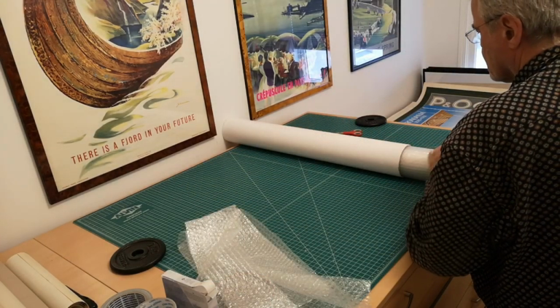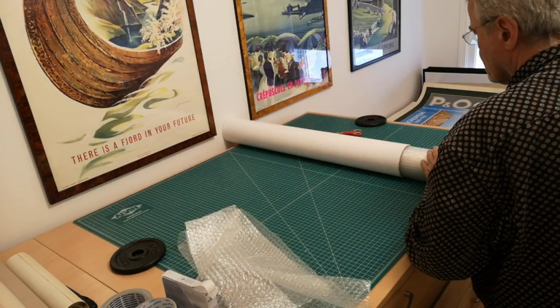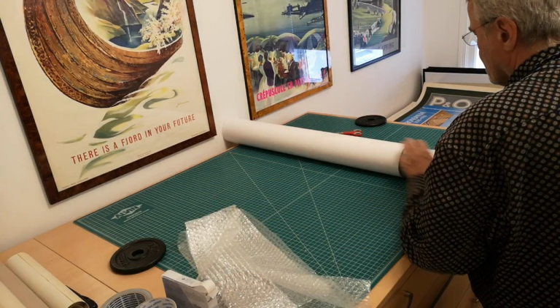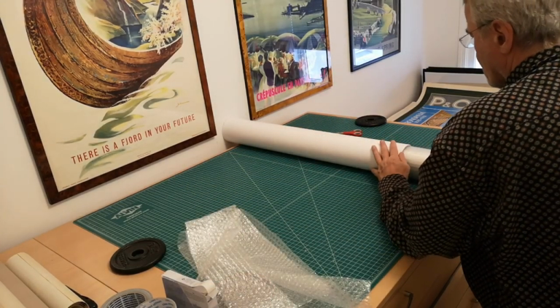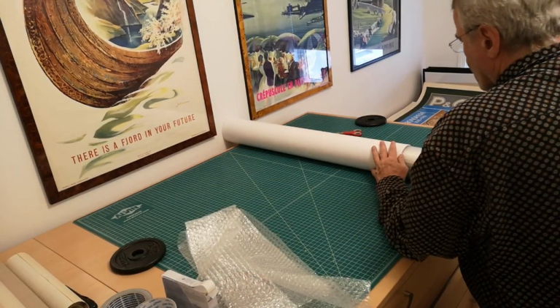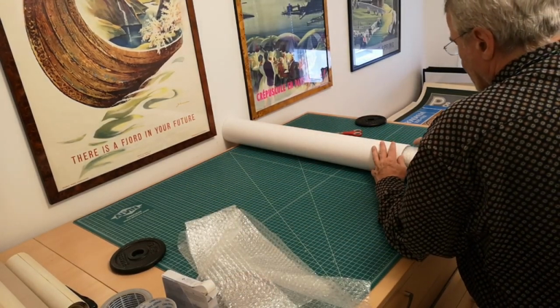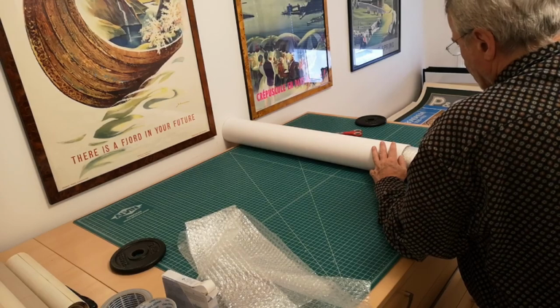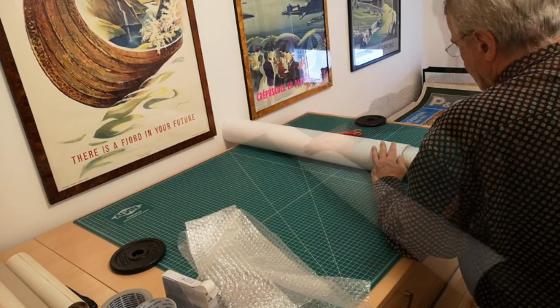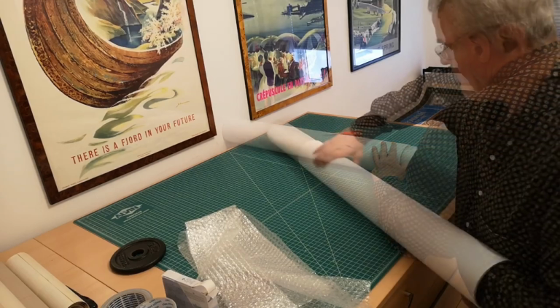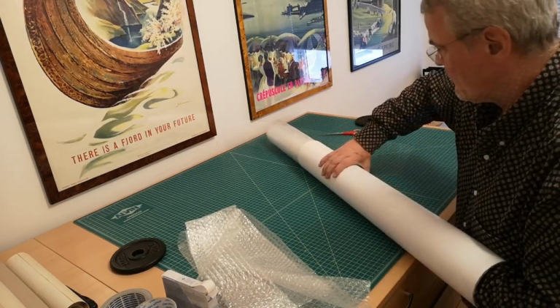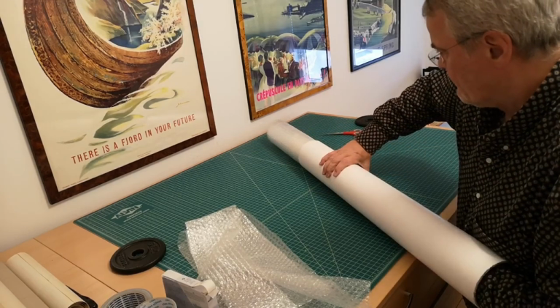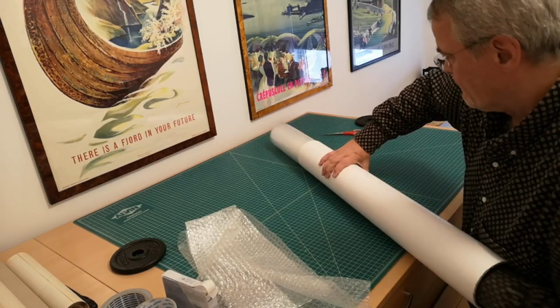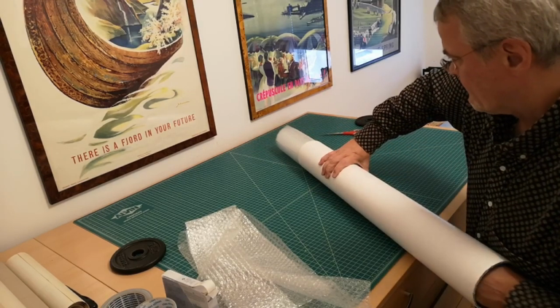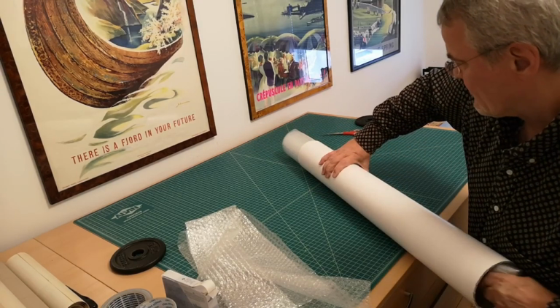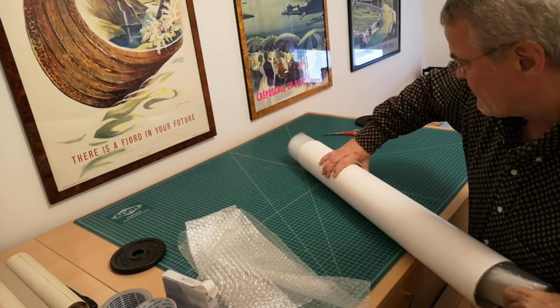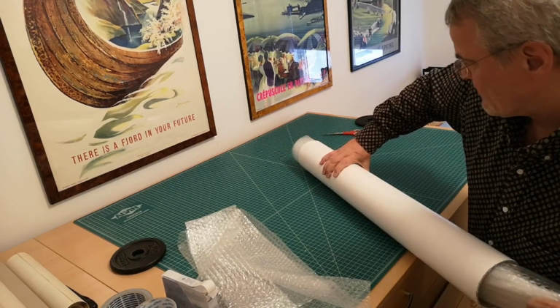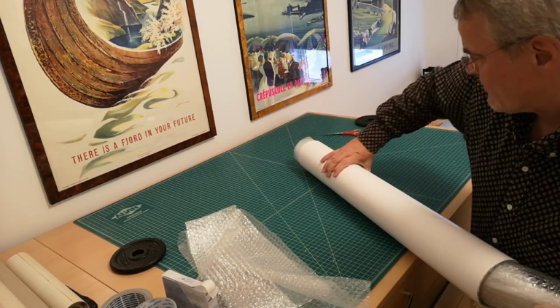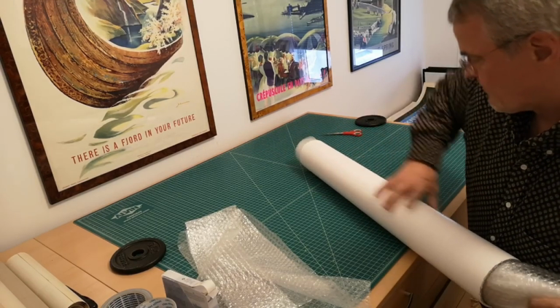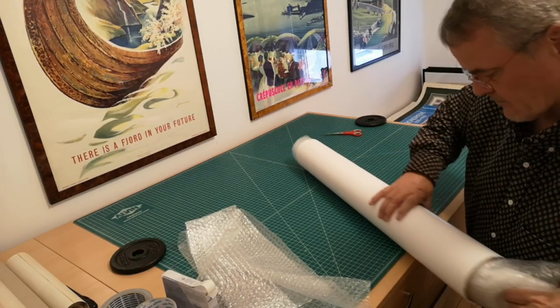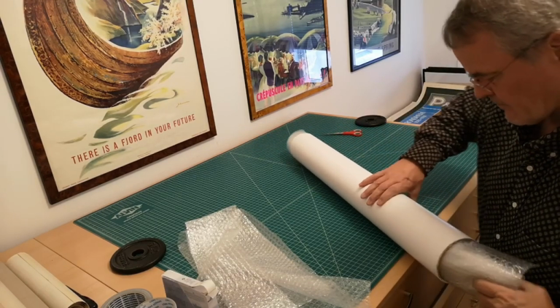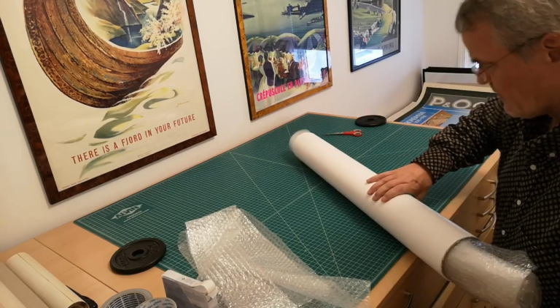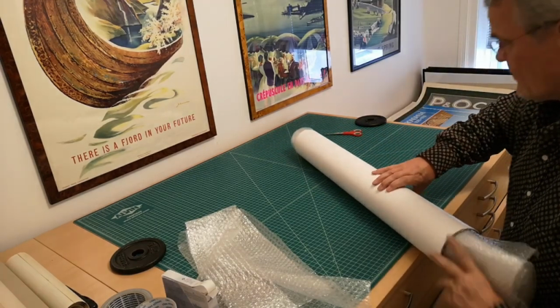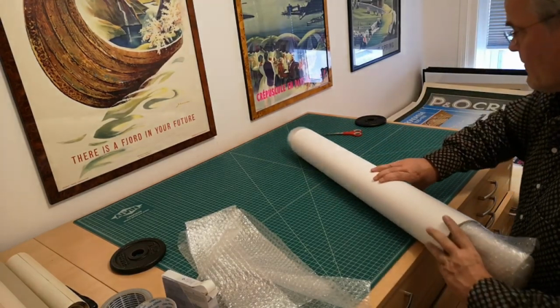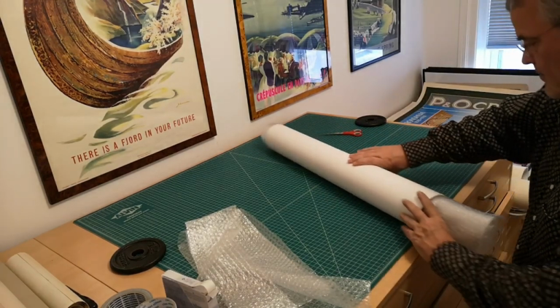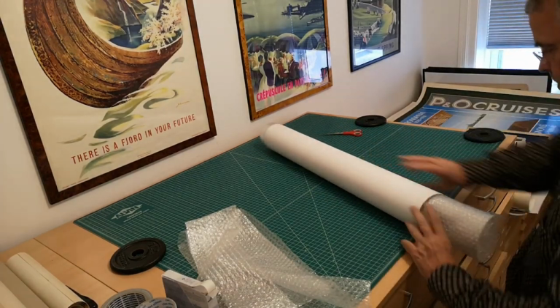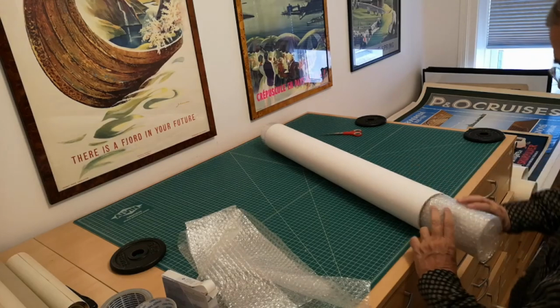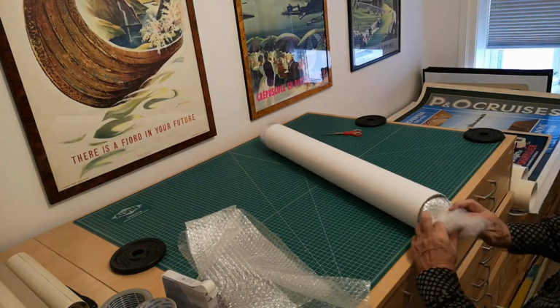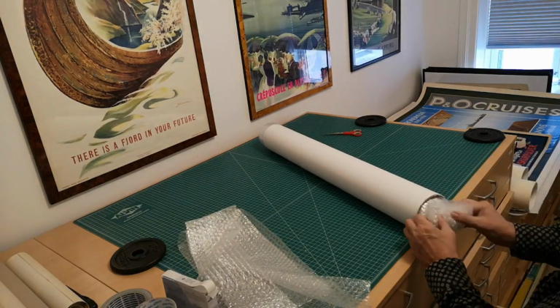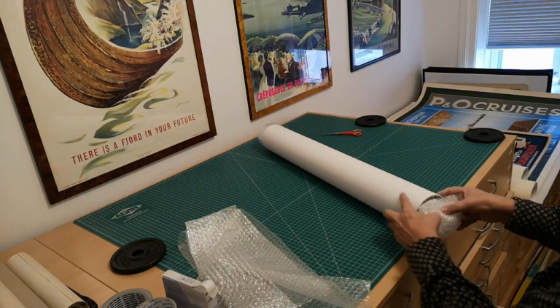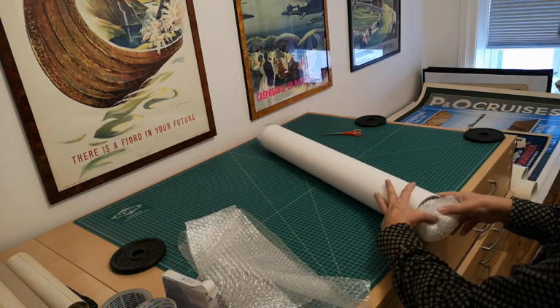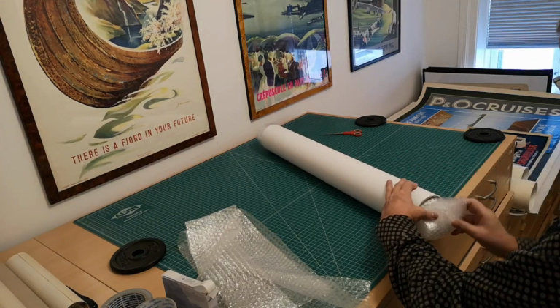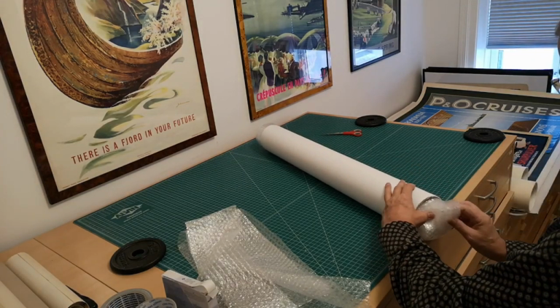Make sure the bubble plastic tightly wraps around the posters inside the tube, leaving no room for movement. This snug fit will prevent any potential damage during transit.